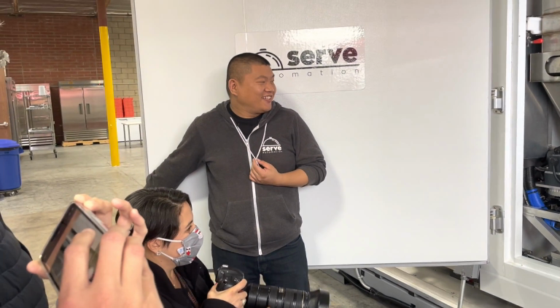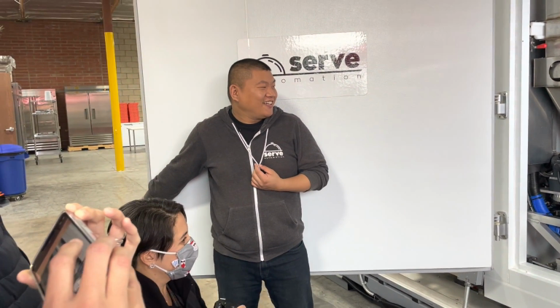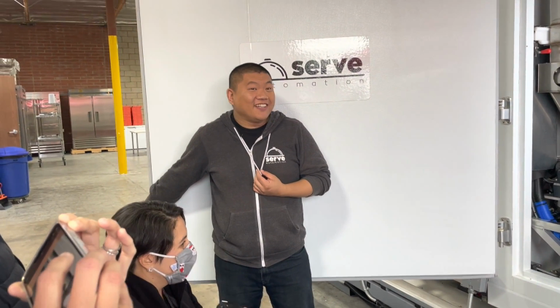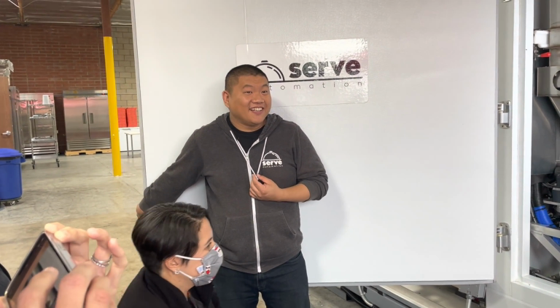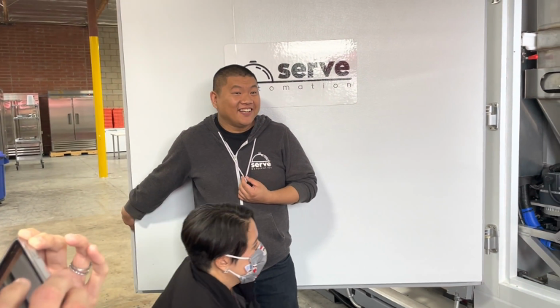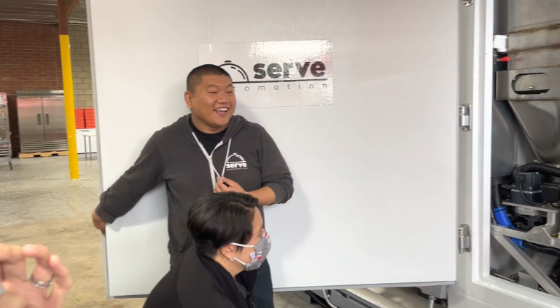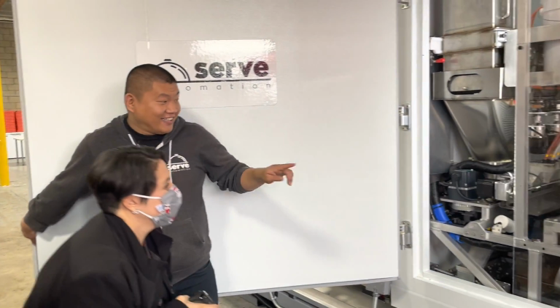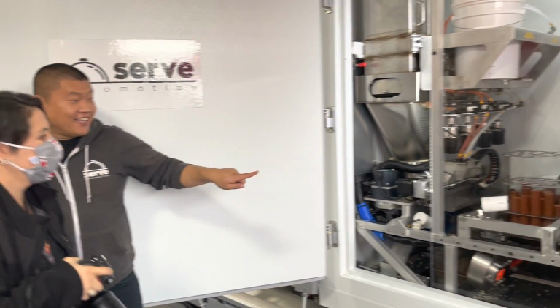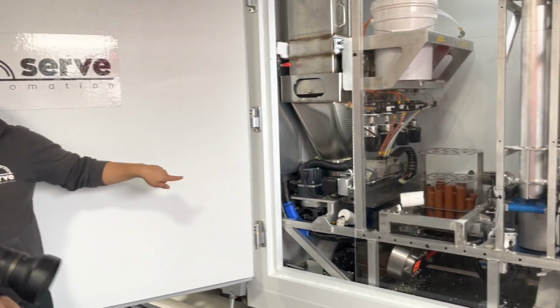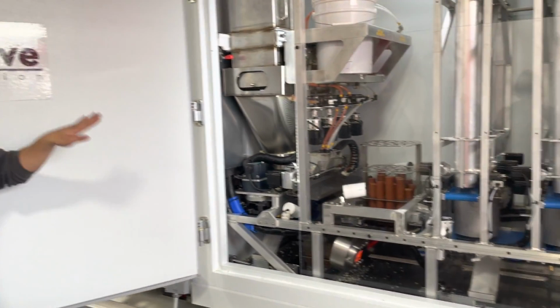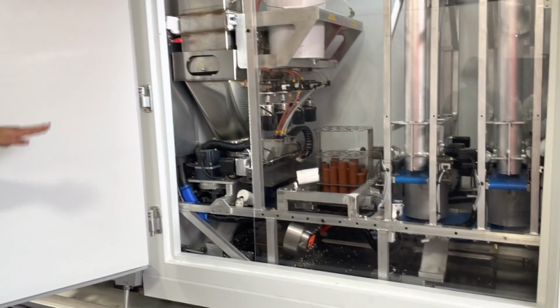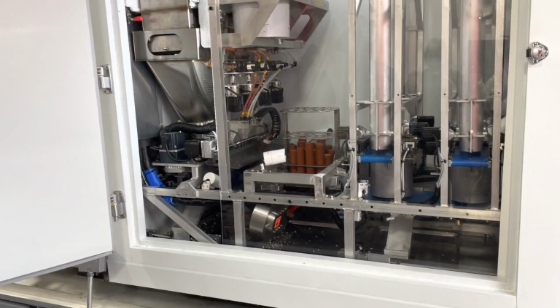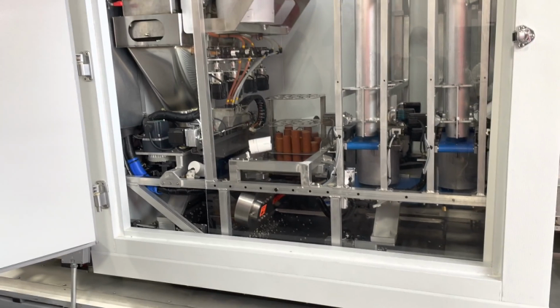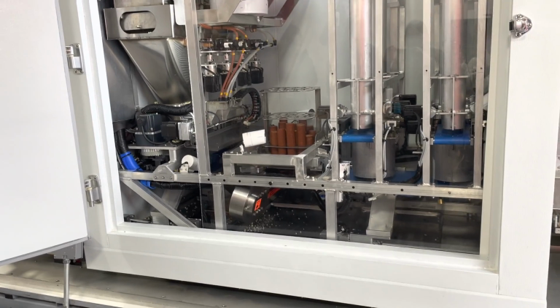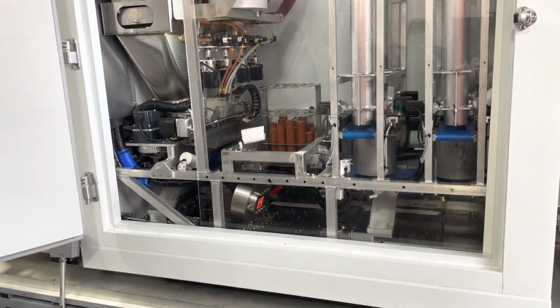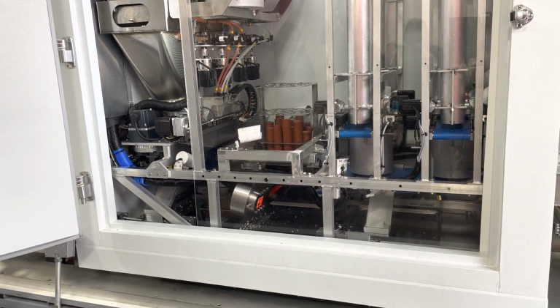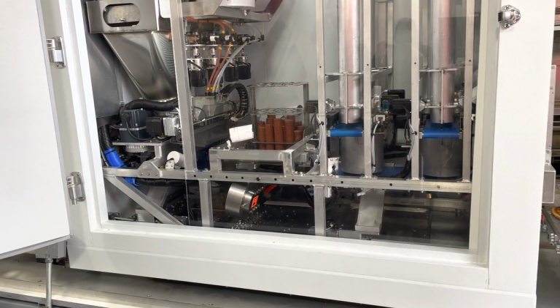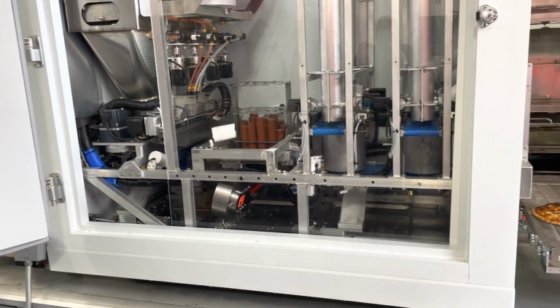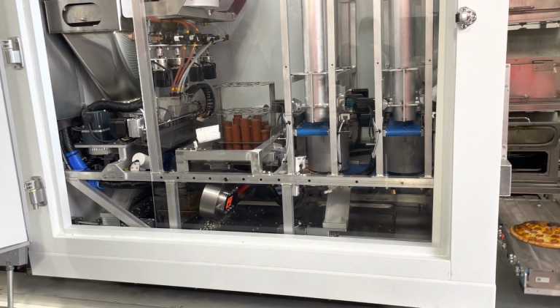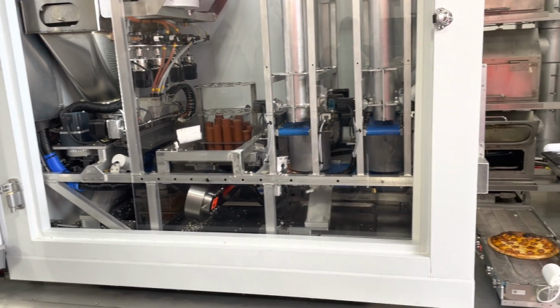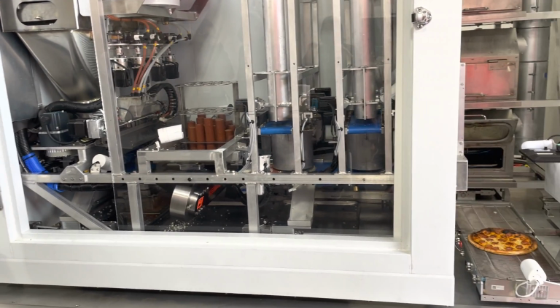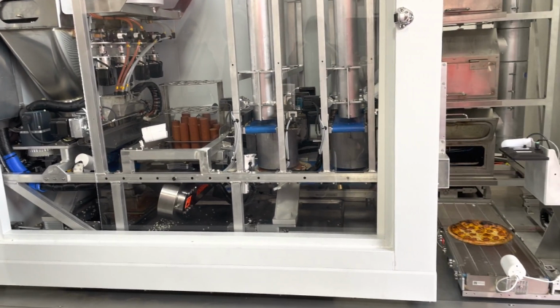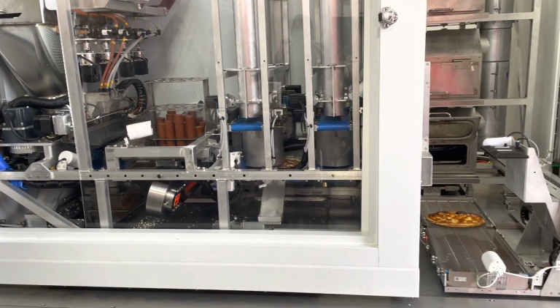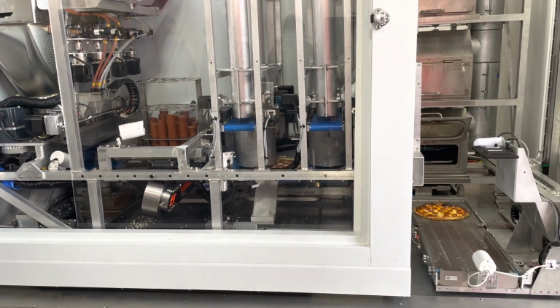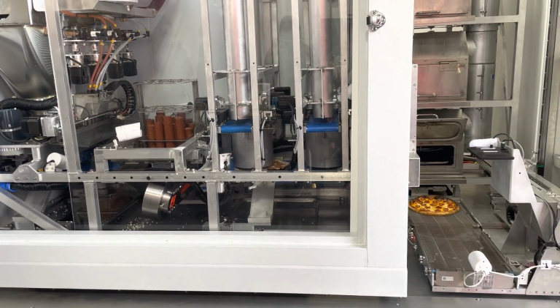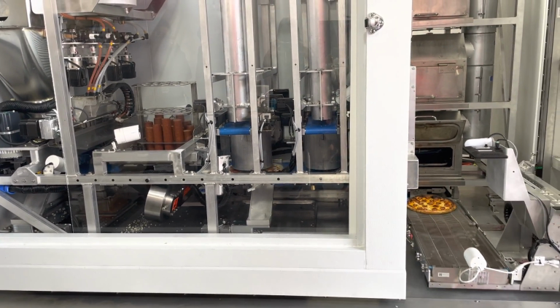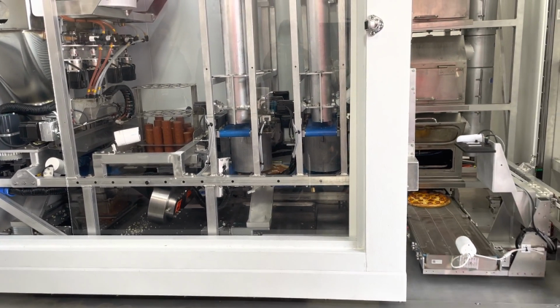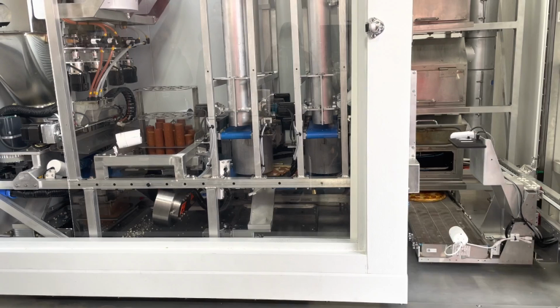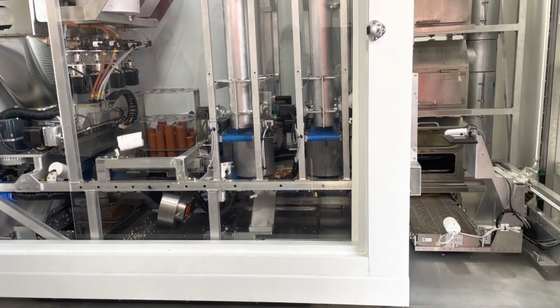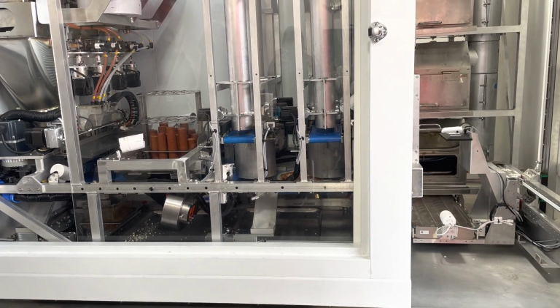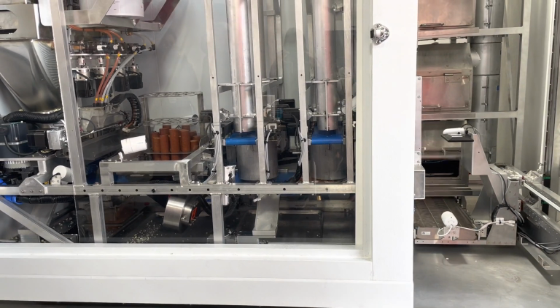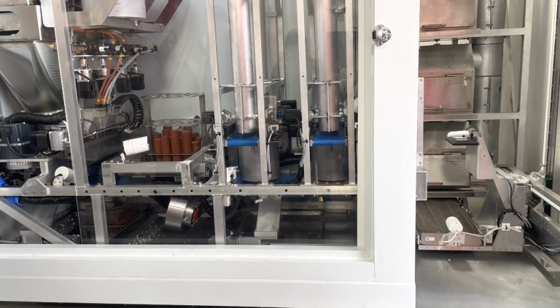The pepperoni is getting cut right now and all the pepperonis are falling onto the pizza. It is now getting its sausage dispensed.